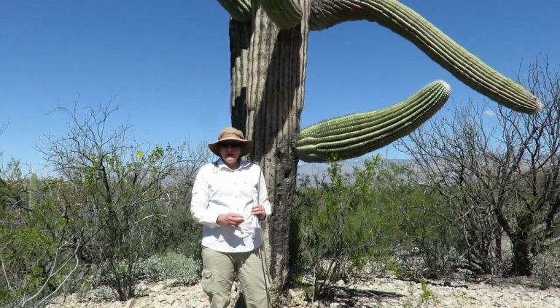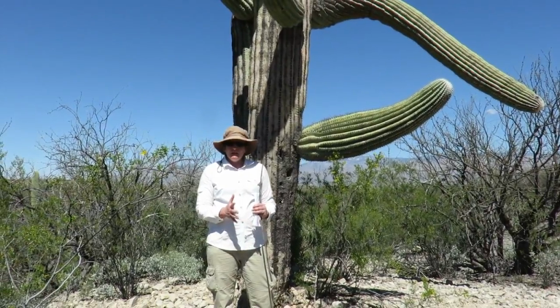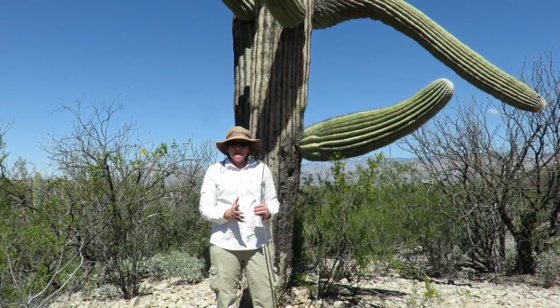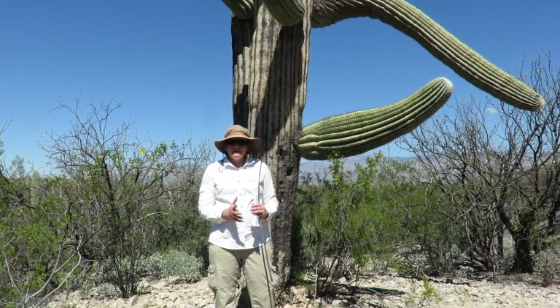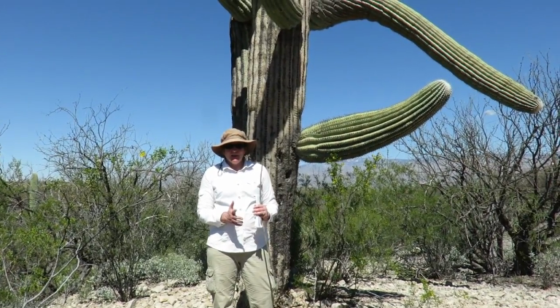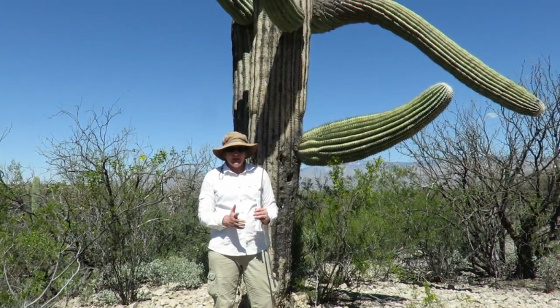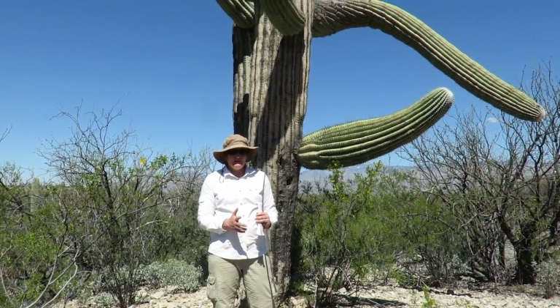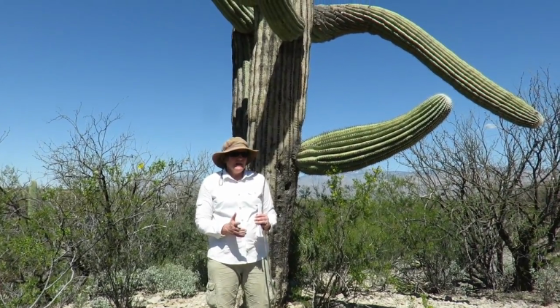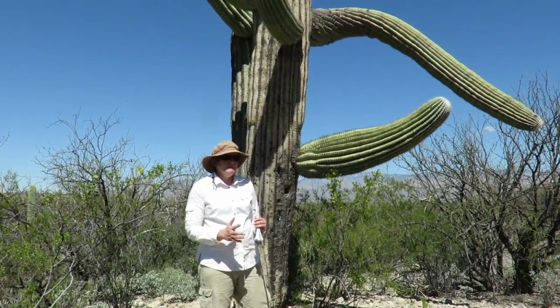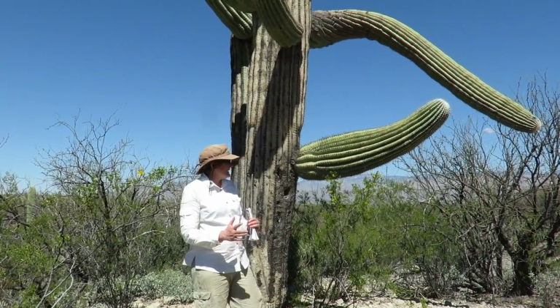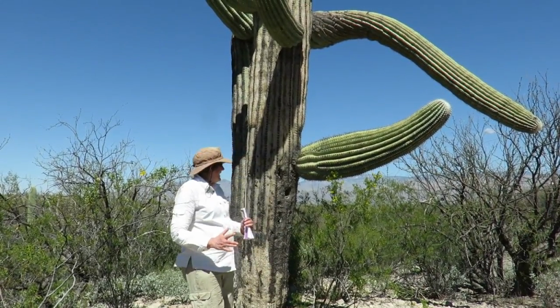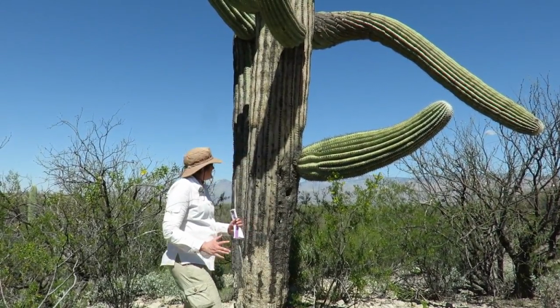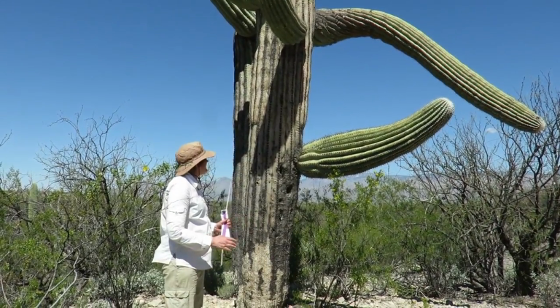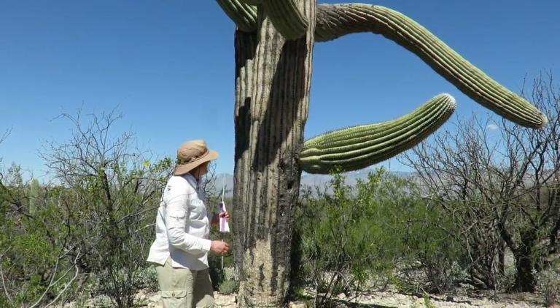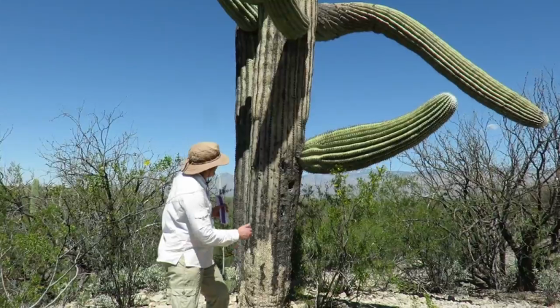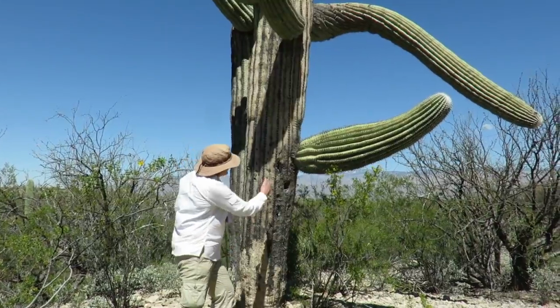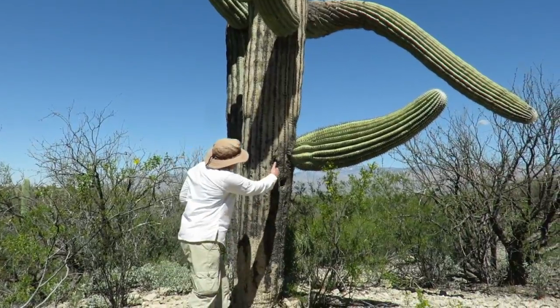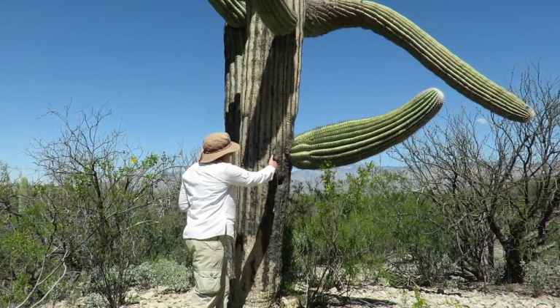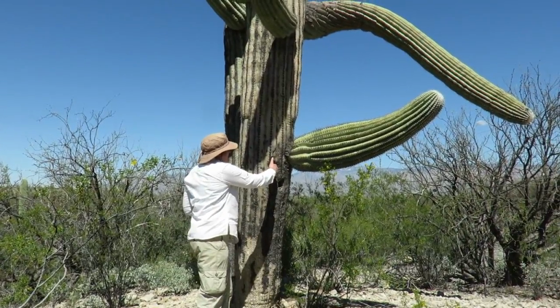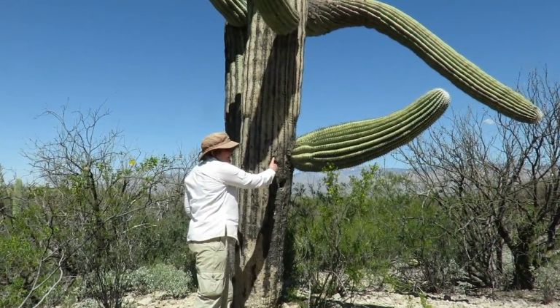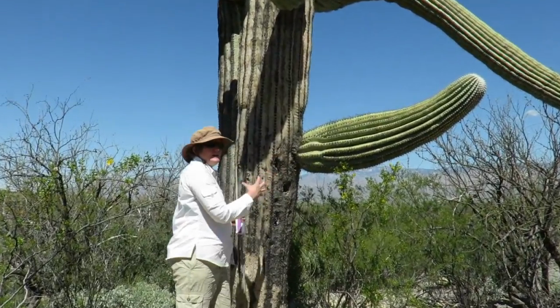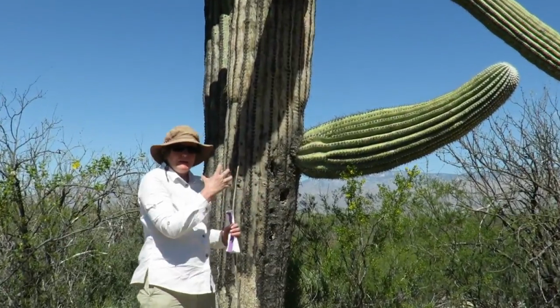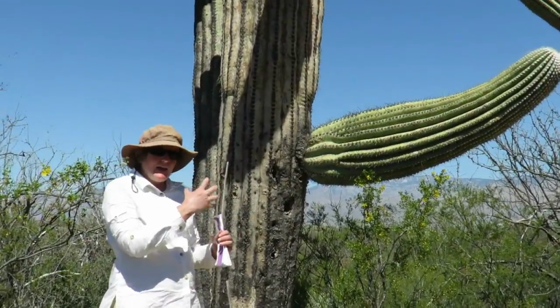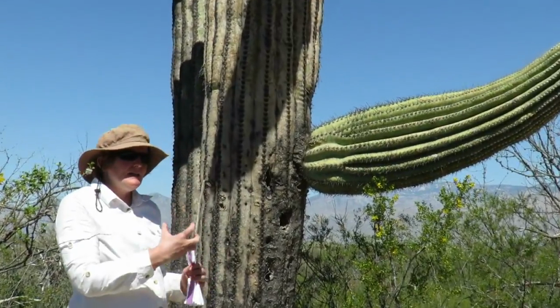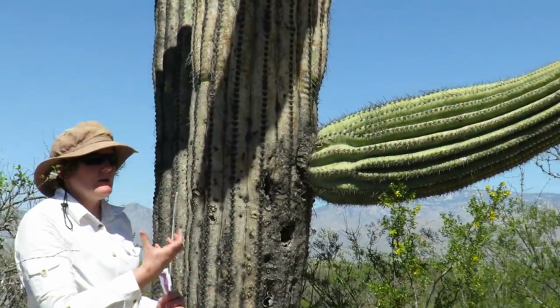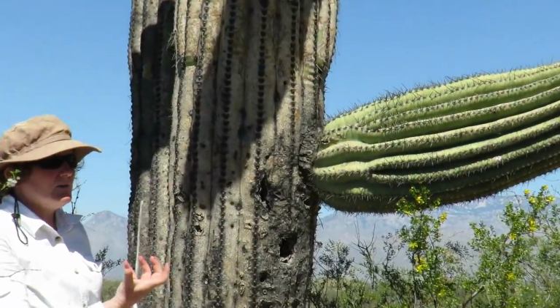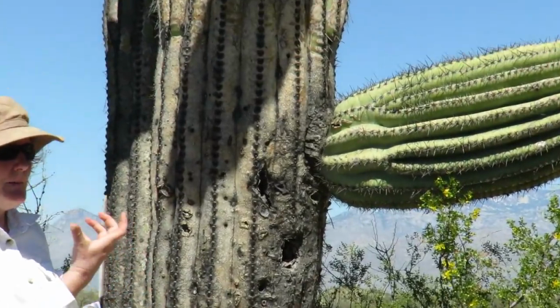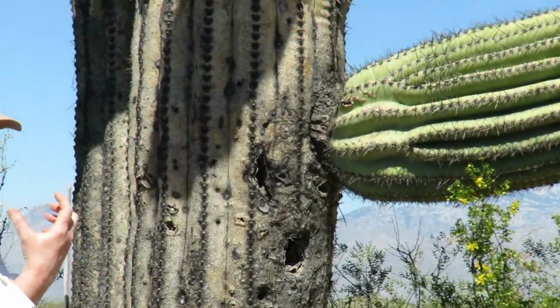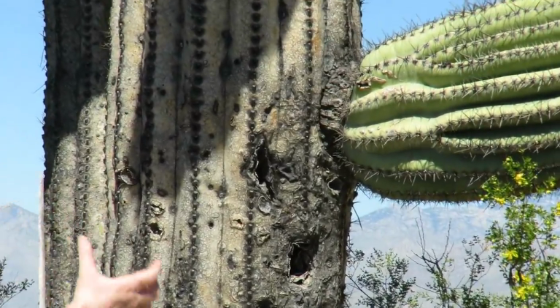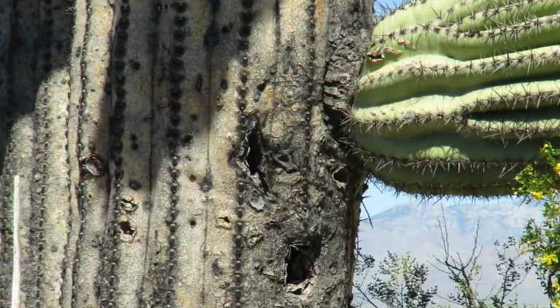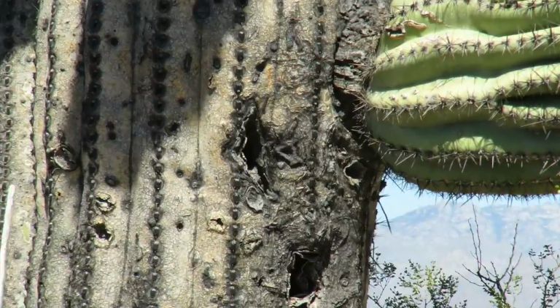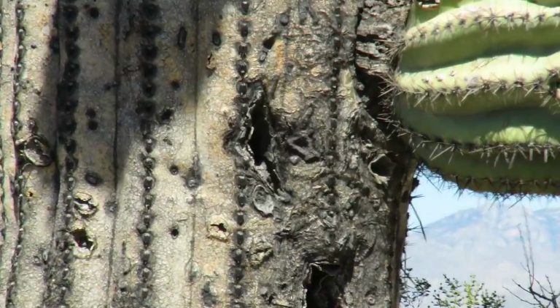Another adaptation the cactus has is that it makes a callus. When animals drill into it, it makes a callus around that hole.